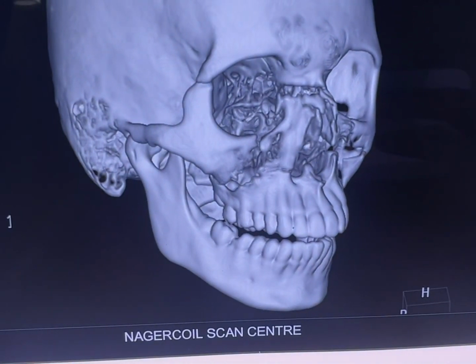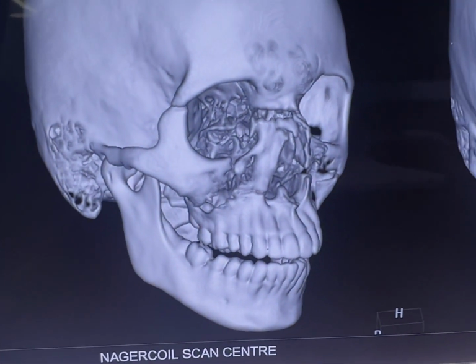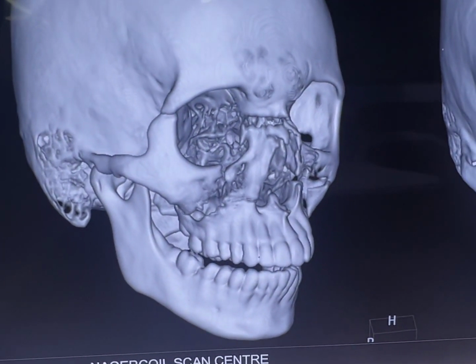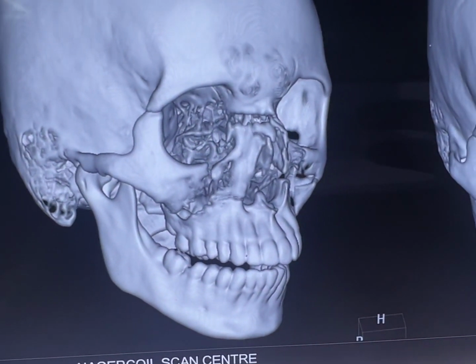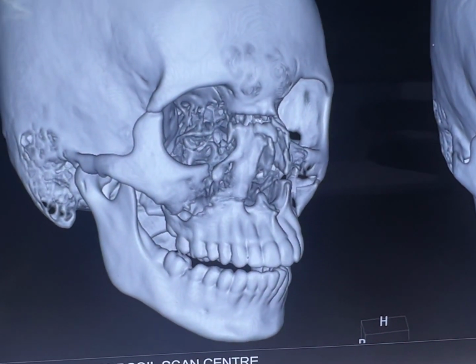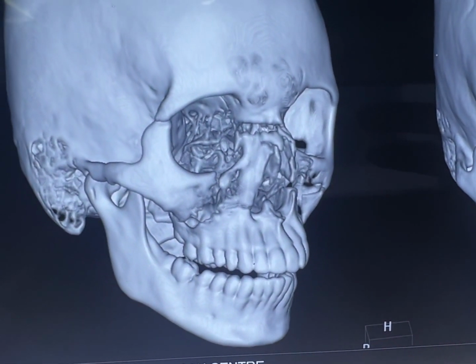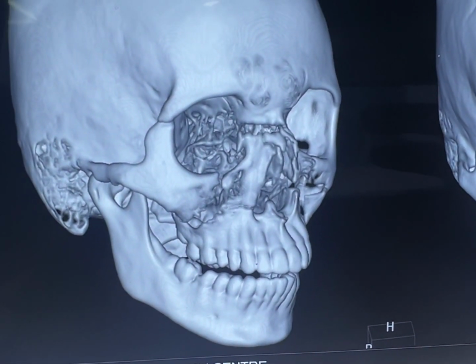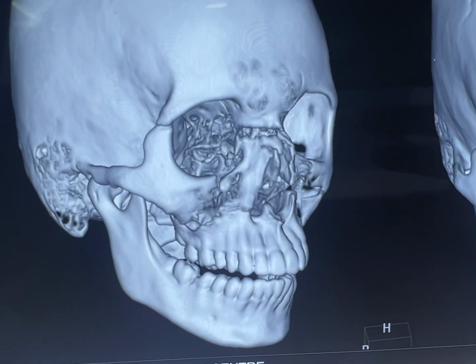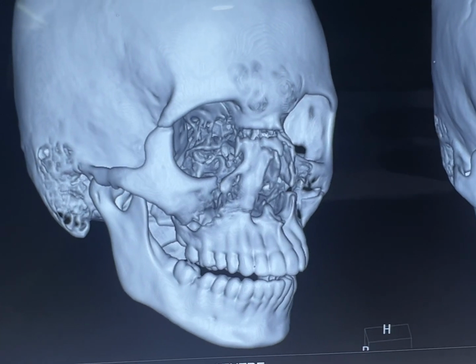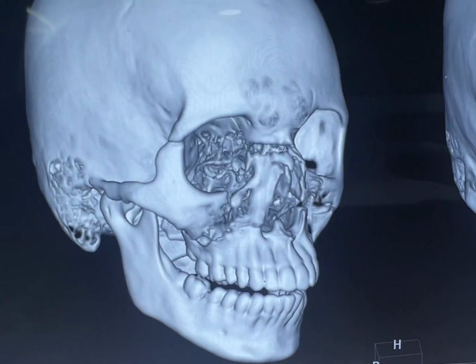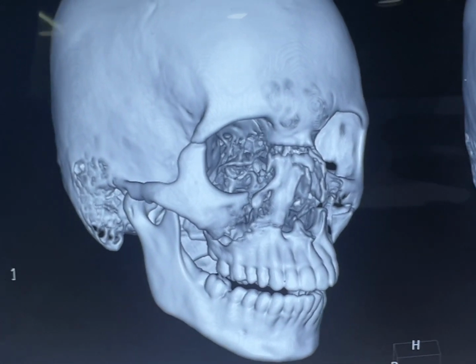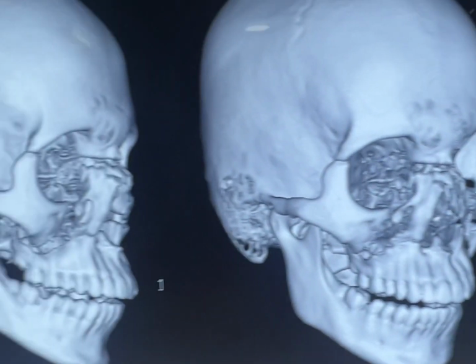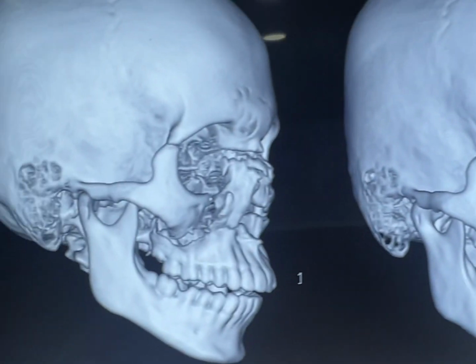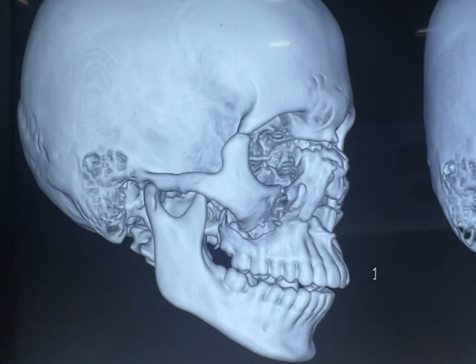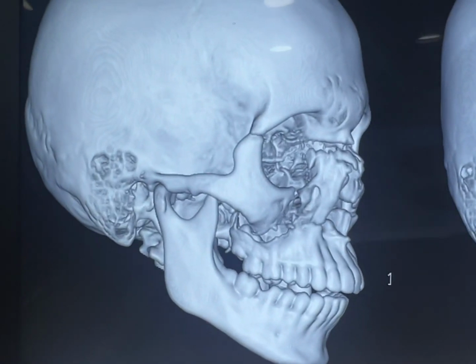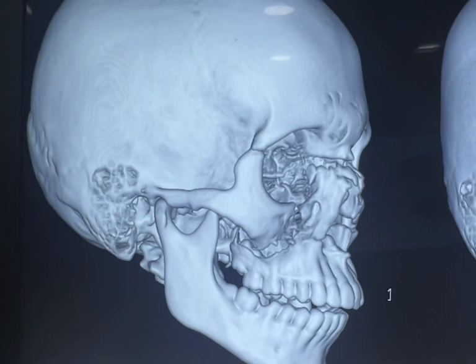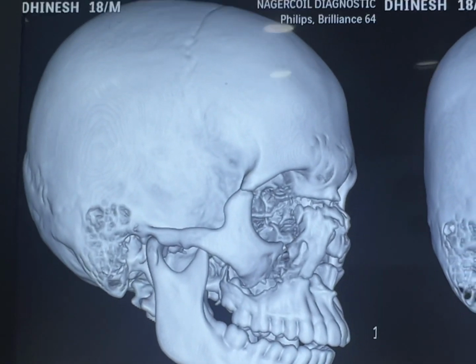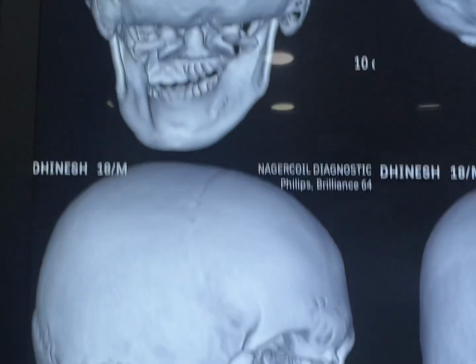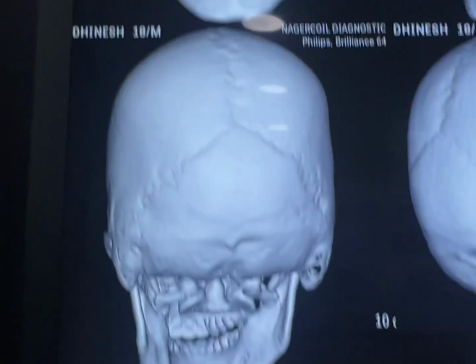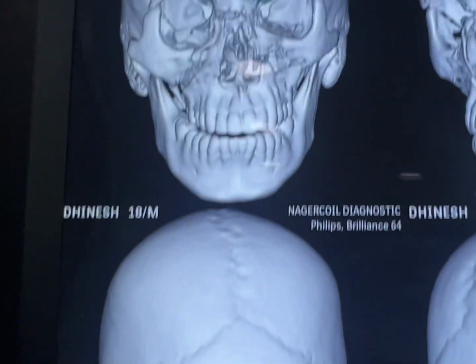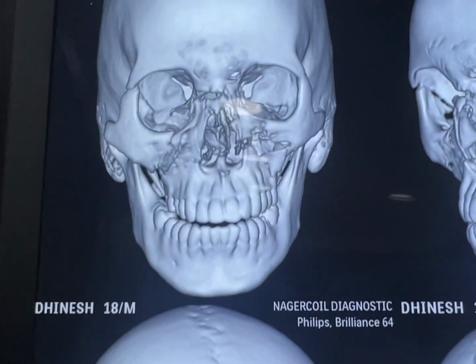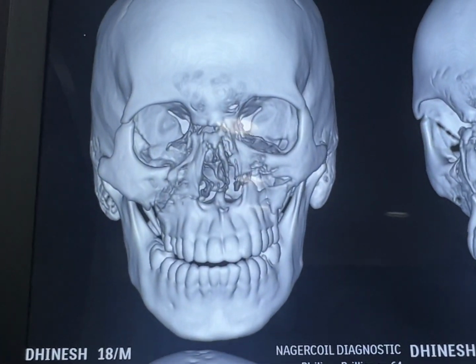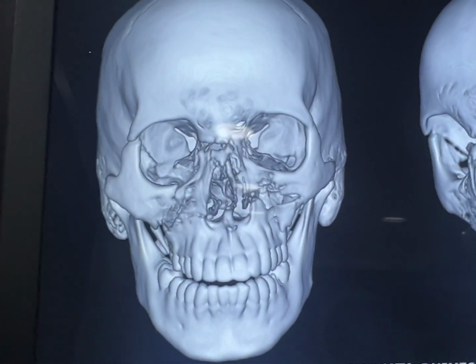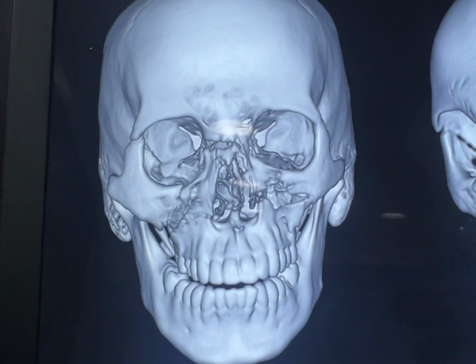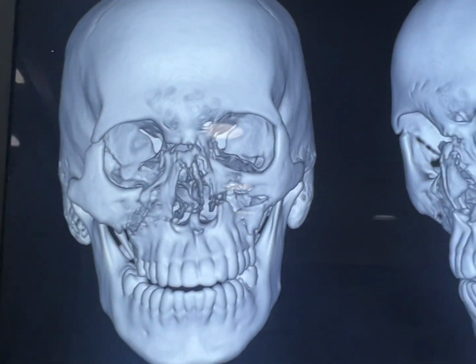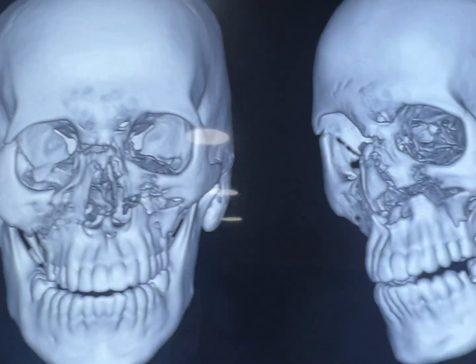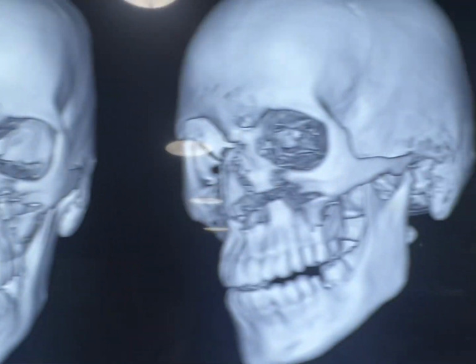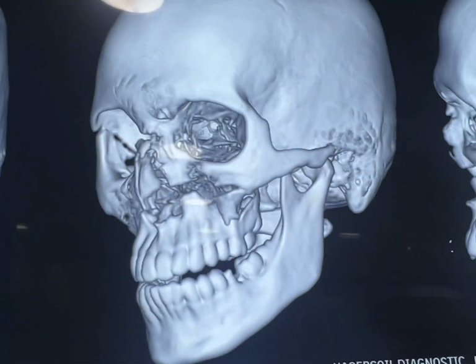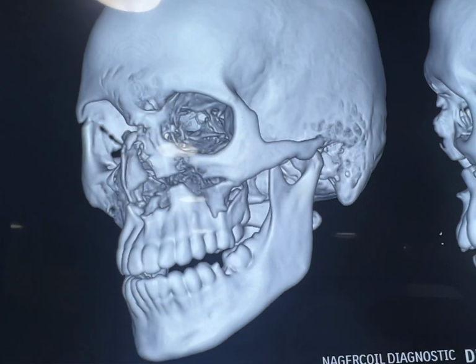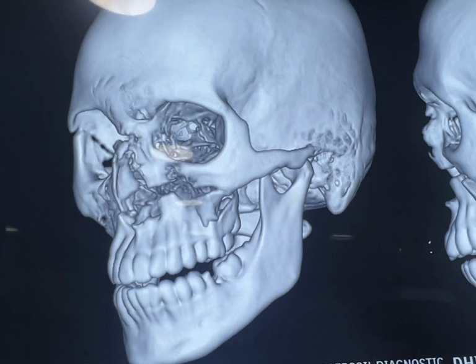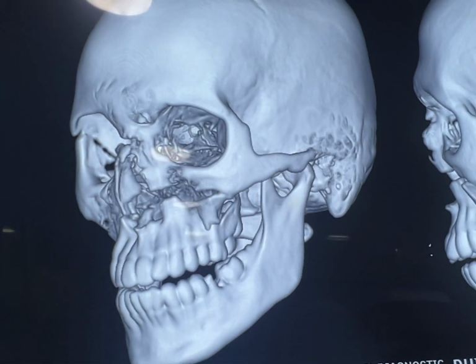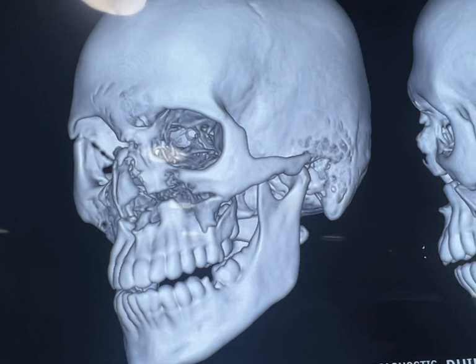What you're seeing here is a LIV4-1 and LIV4-2 with nasal bone fracture. We're going to be doing open reduction and internal fixation.